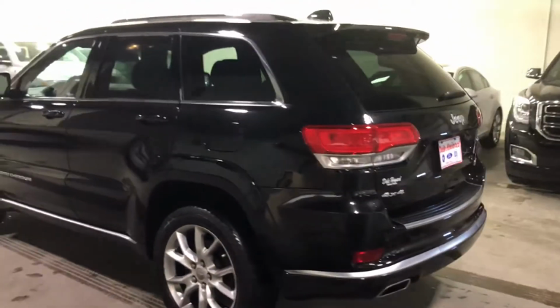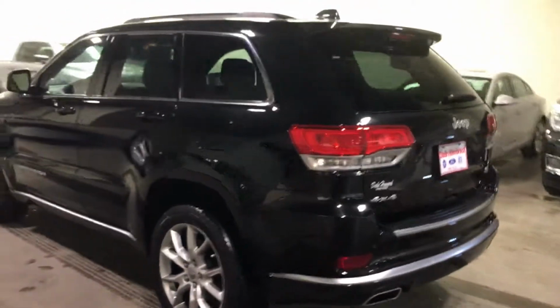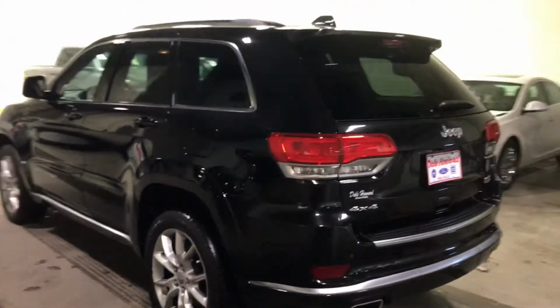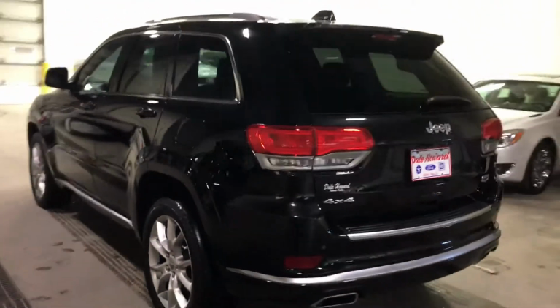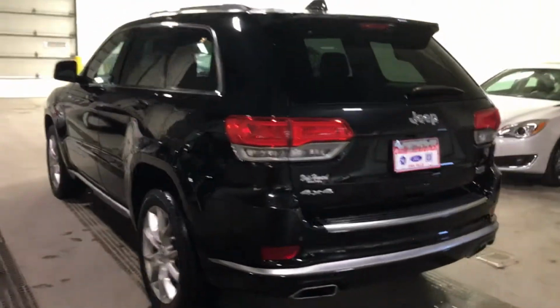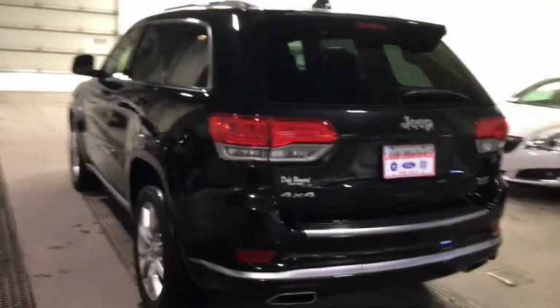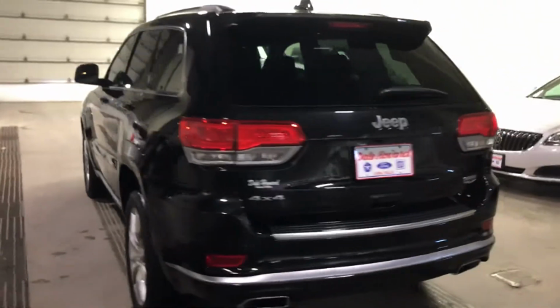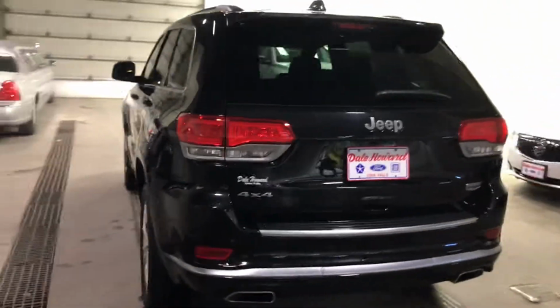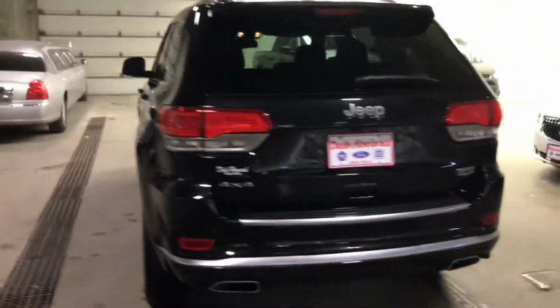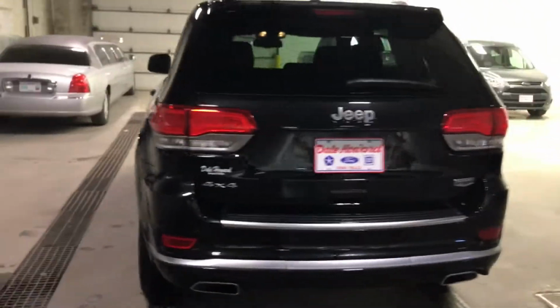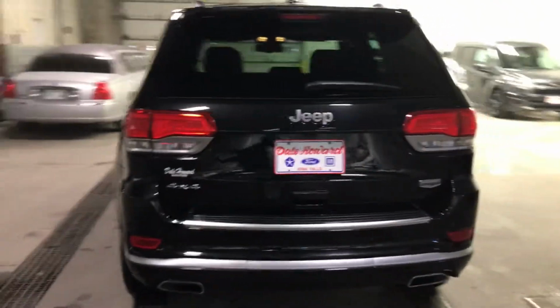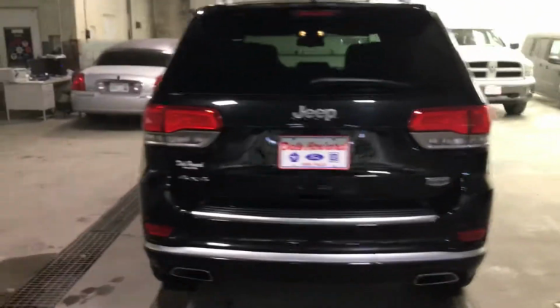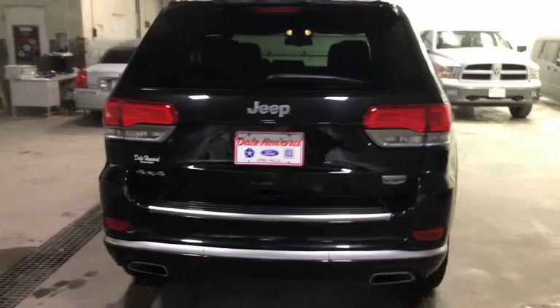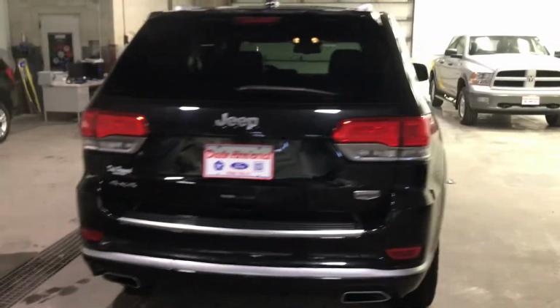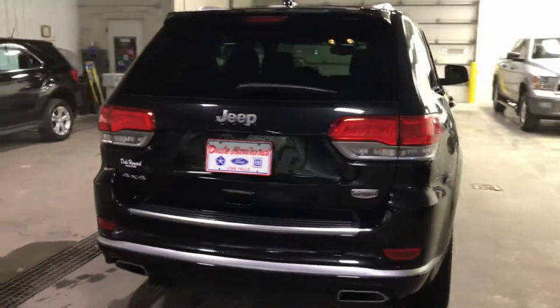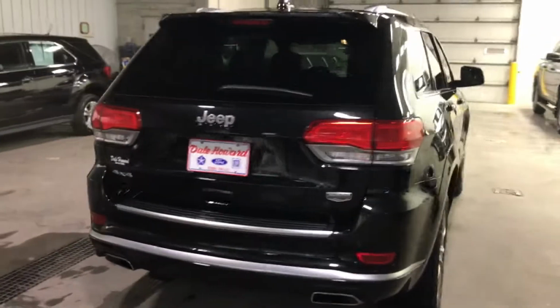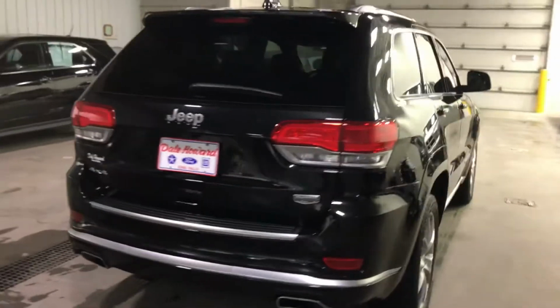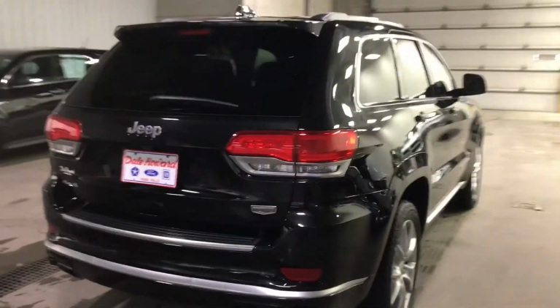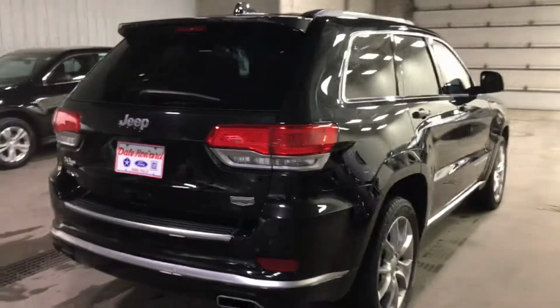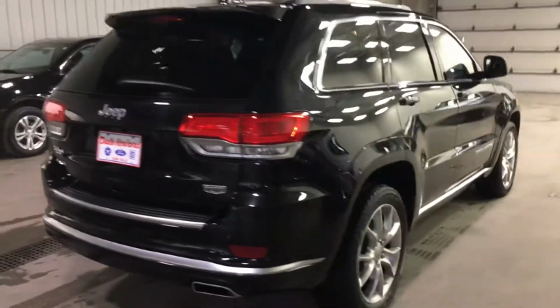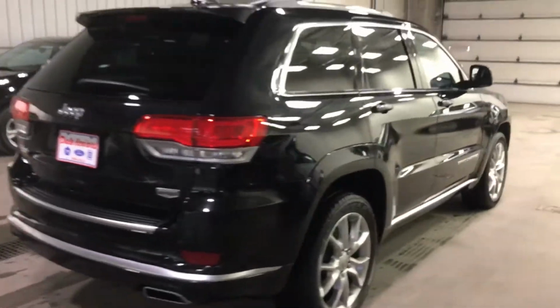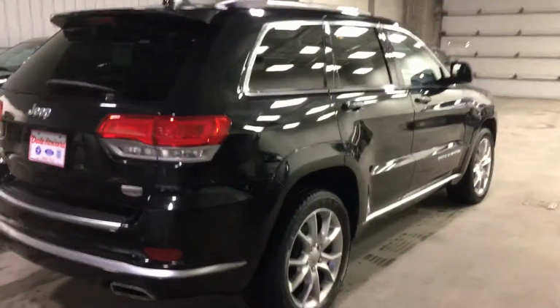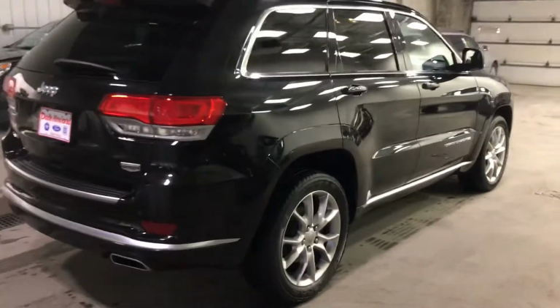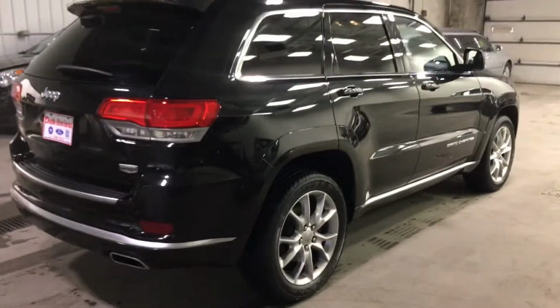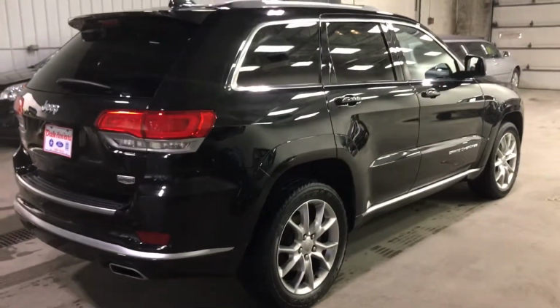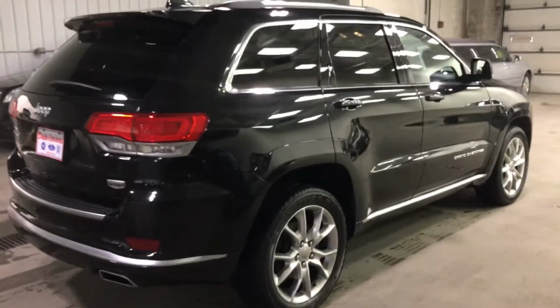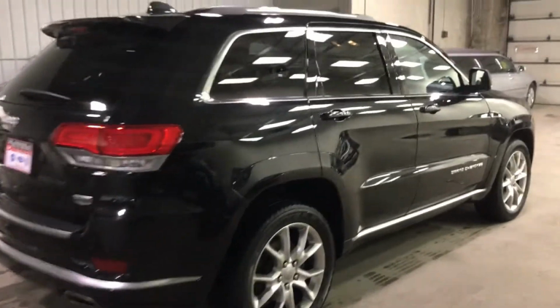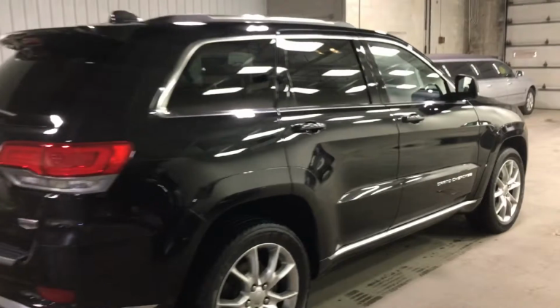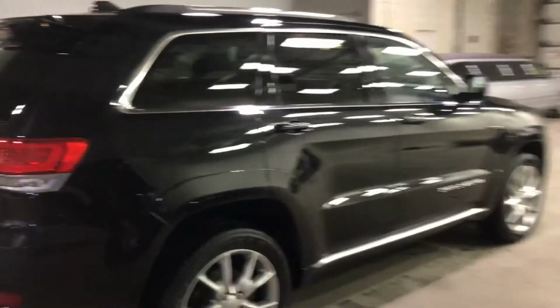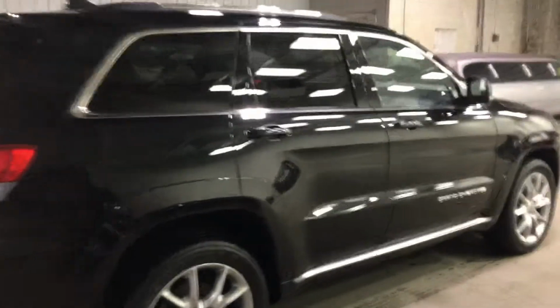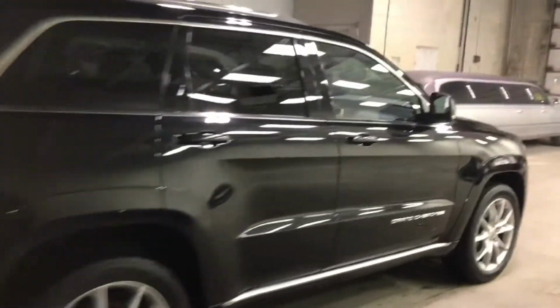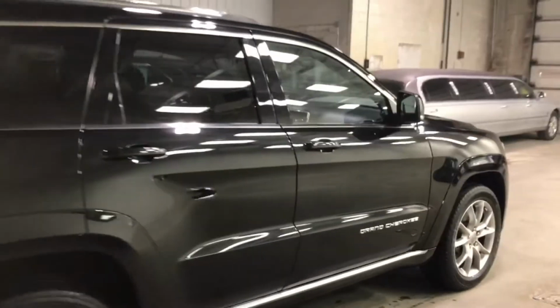Beautiful black color, great equipment. You're gonna get everything on this vehicle that's offered through Jeep — adaptive cruise control, backup camera, all the fun stuff.